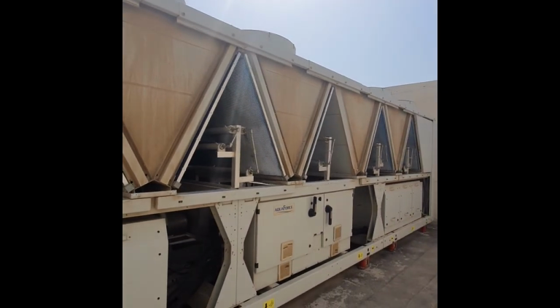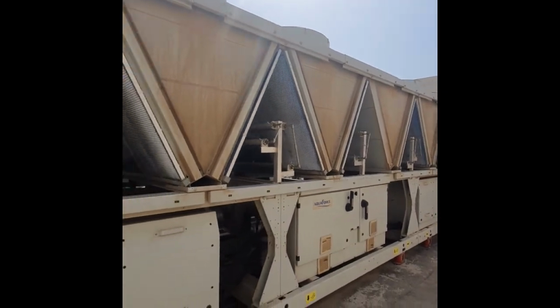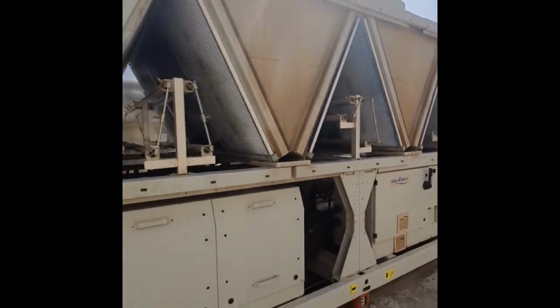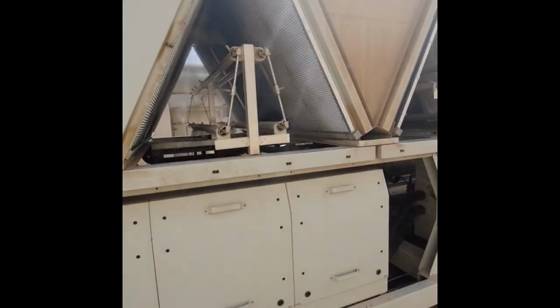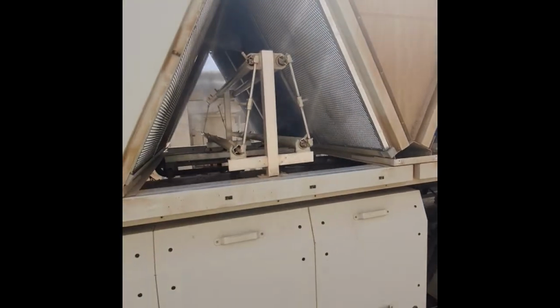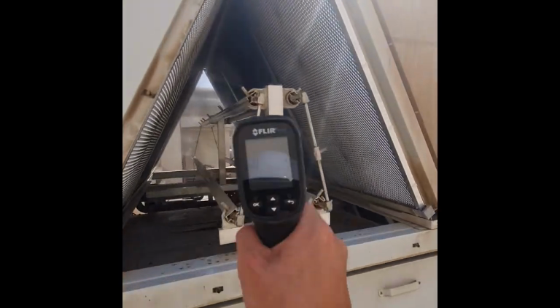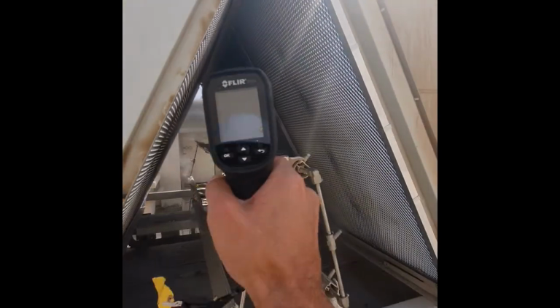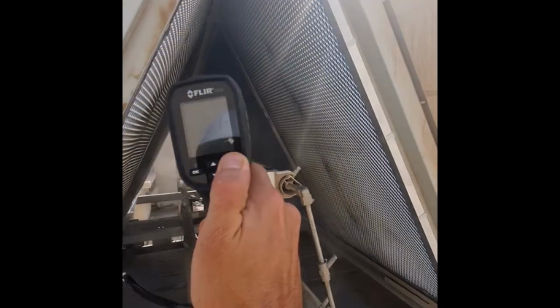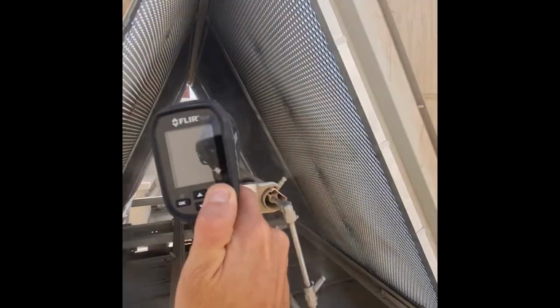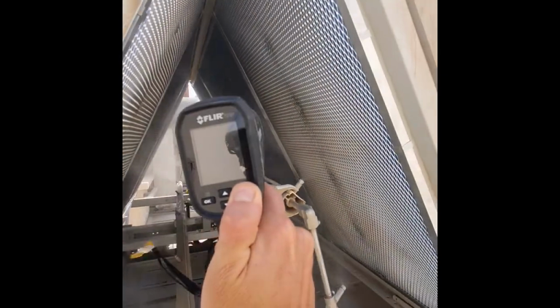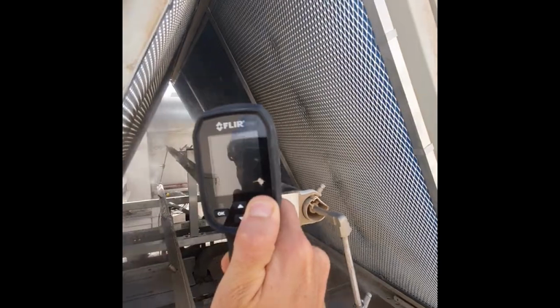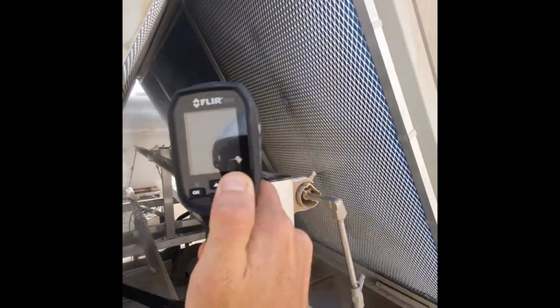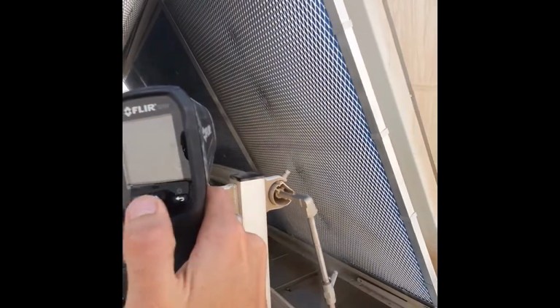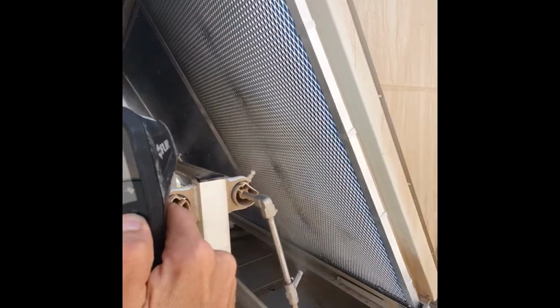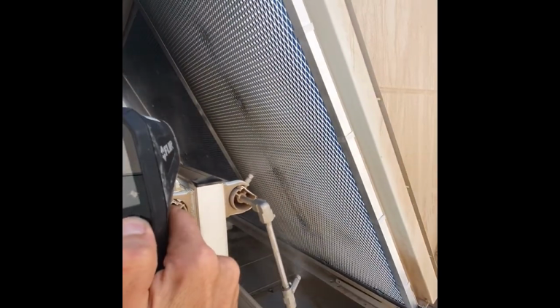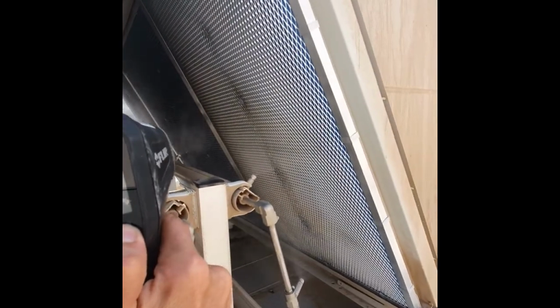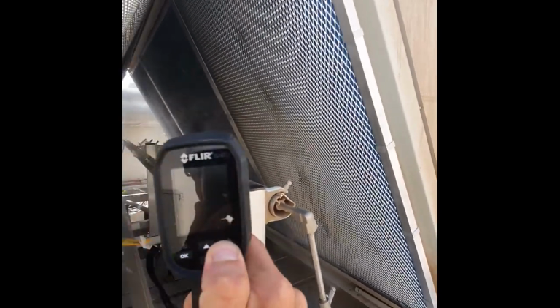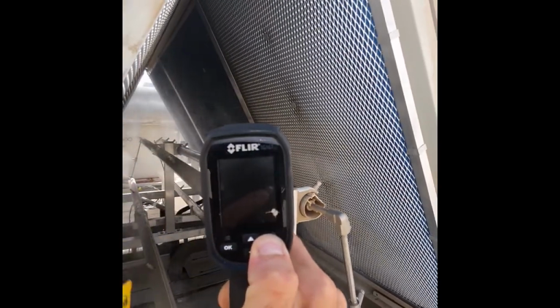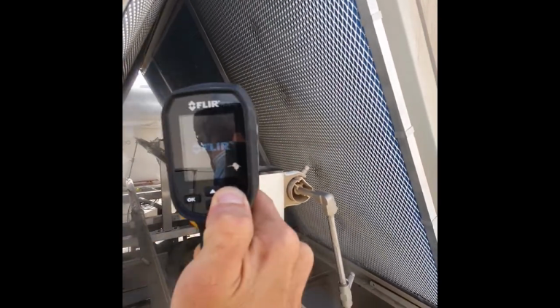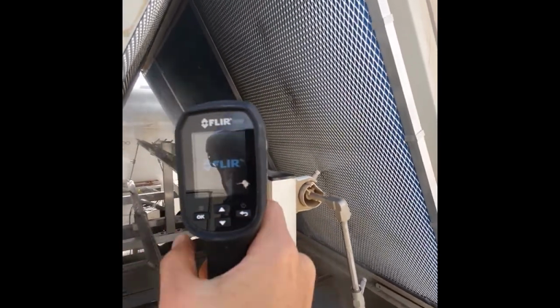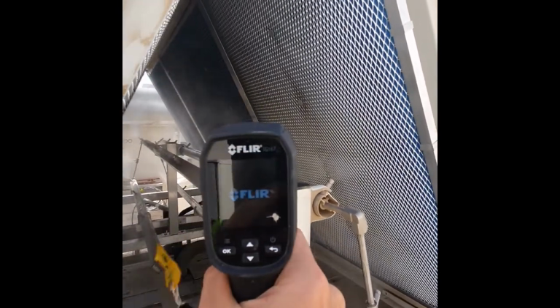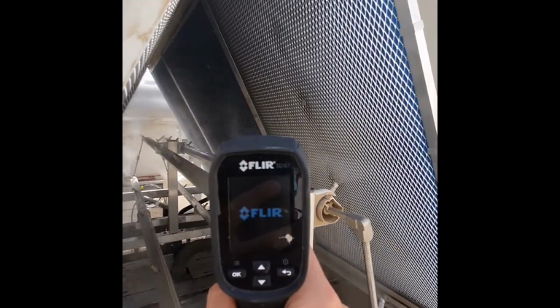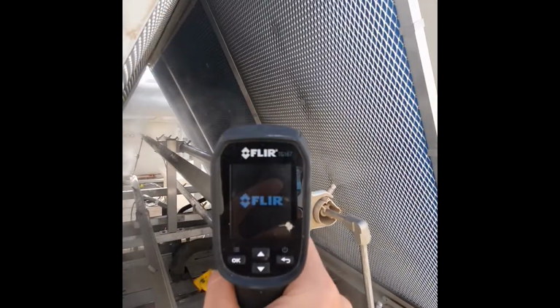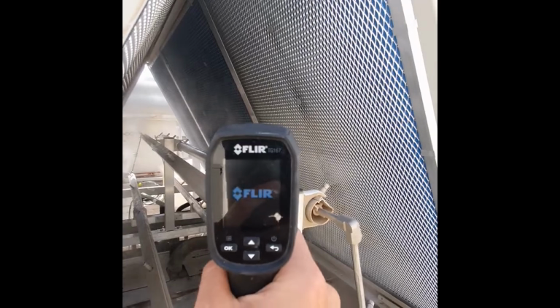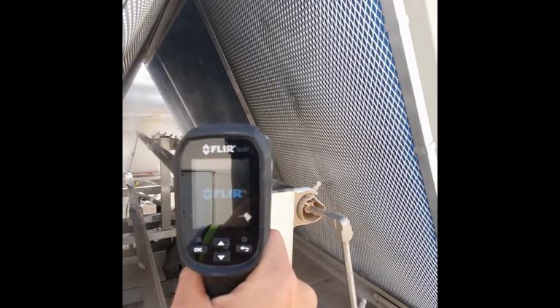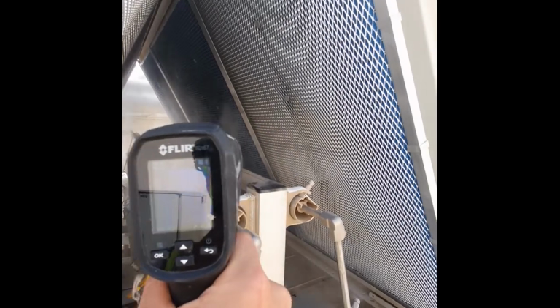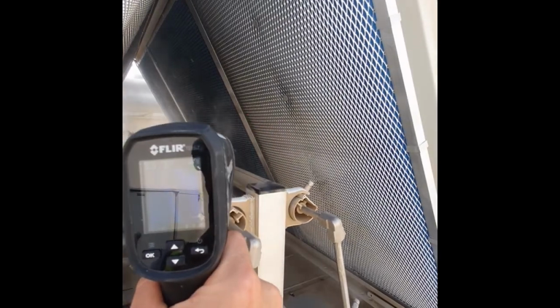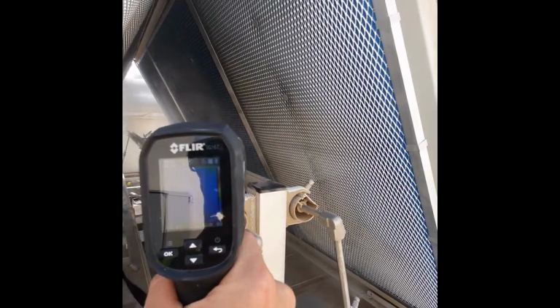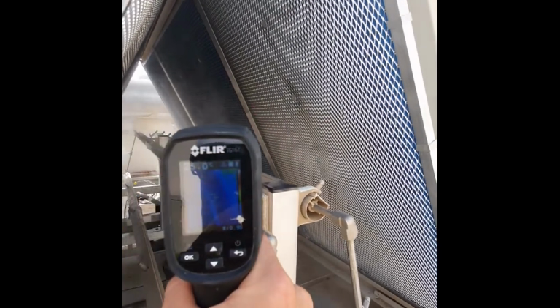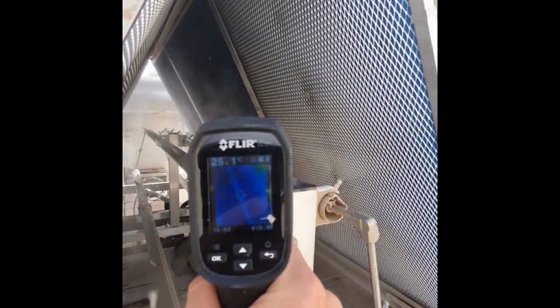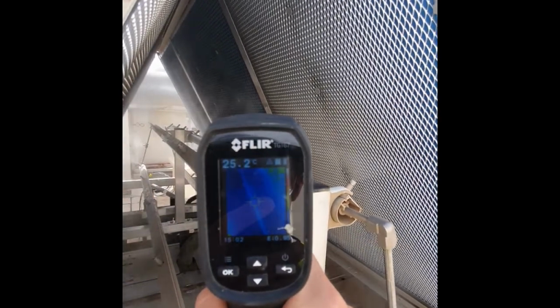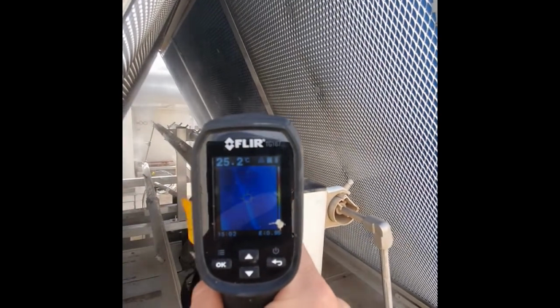And now with this thermal camera, we will demonstrate the efficiency of smart cooling. Here we can see that the incoming air temperature to the chiller's condenser coils is 25 degrees Celsius and dropping.